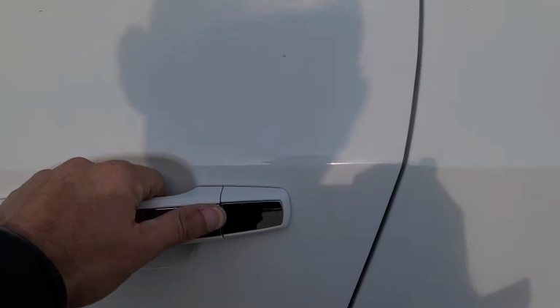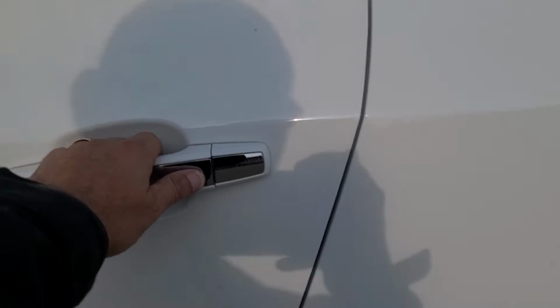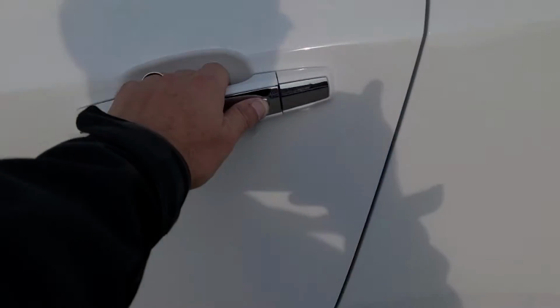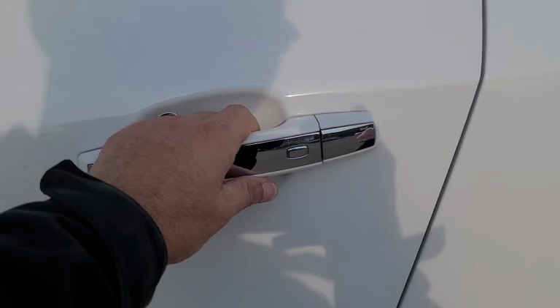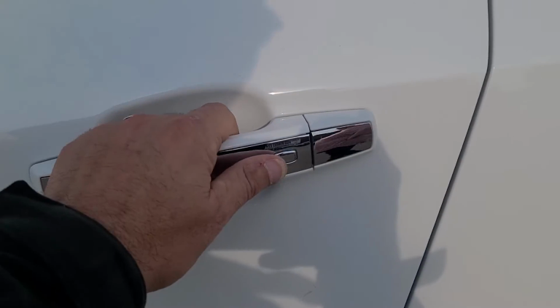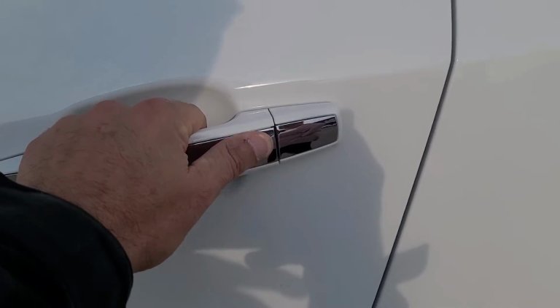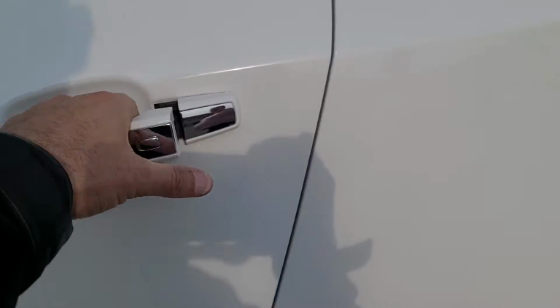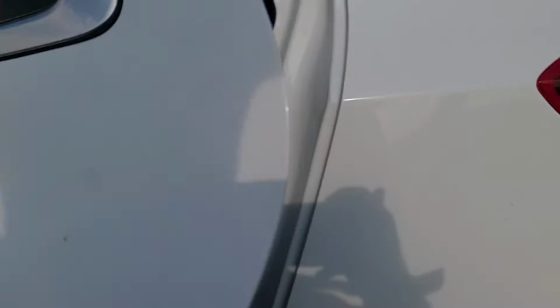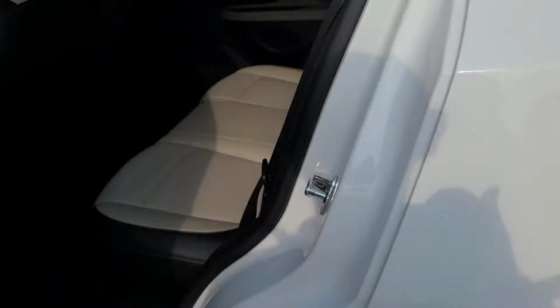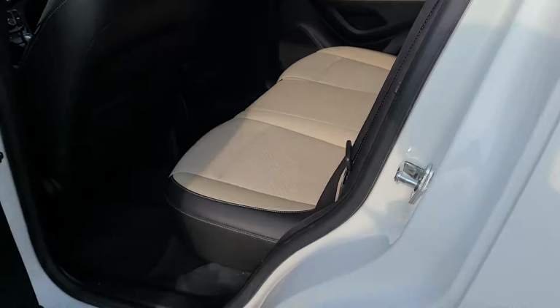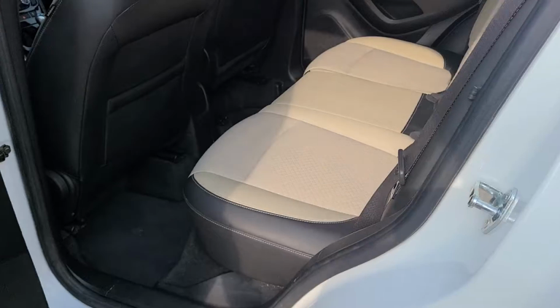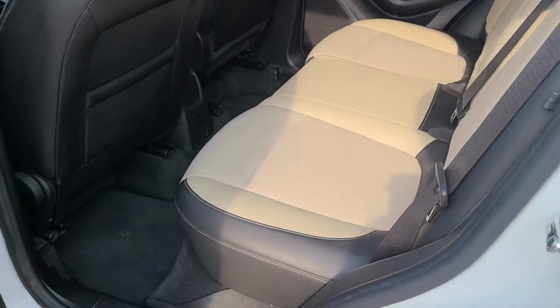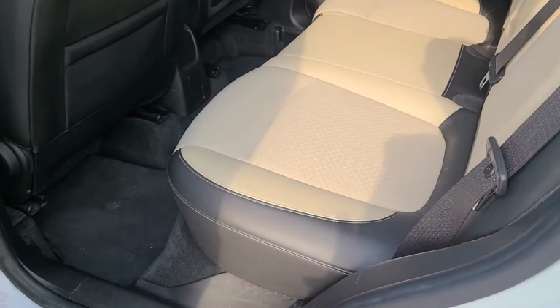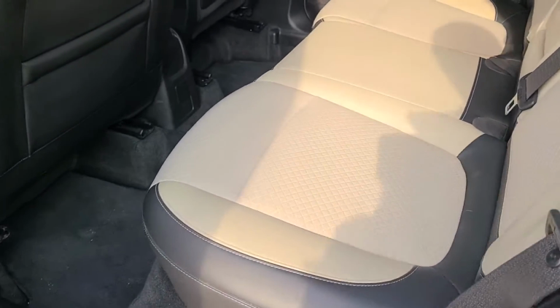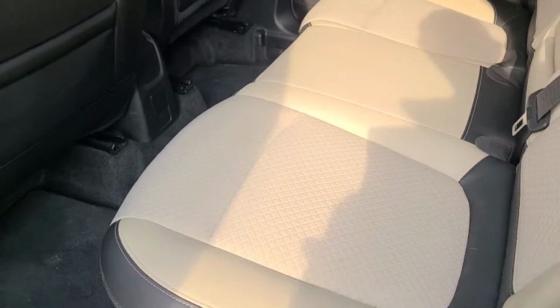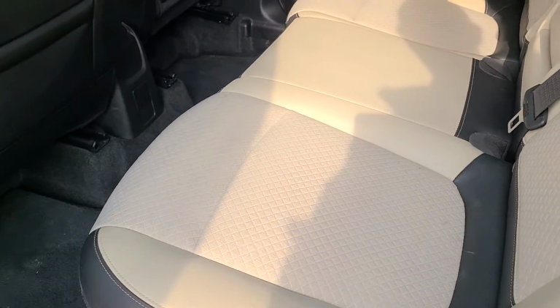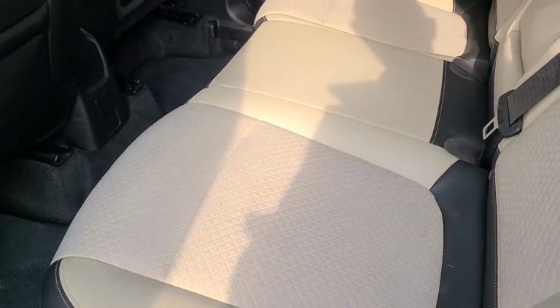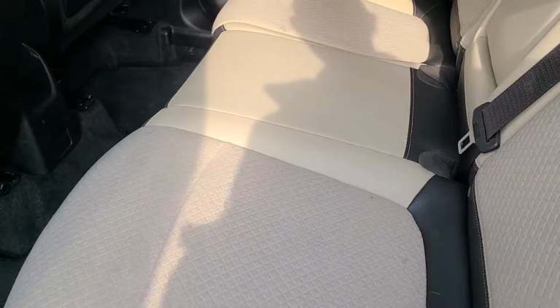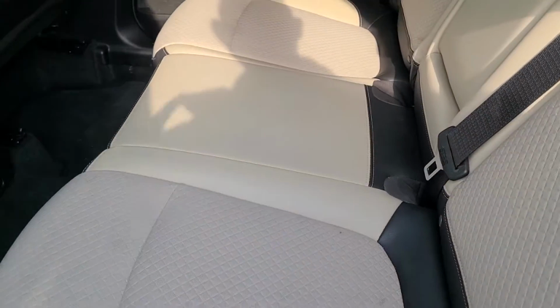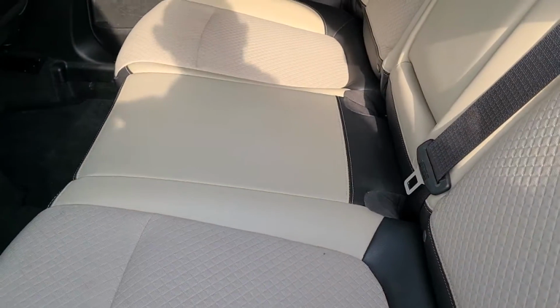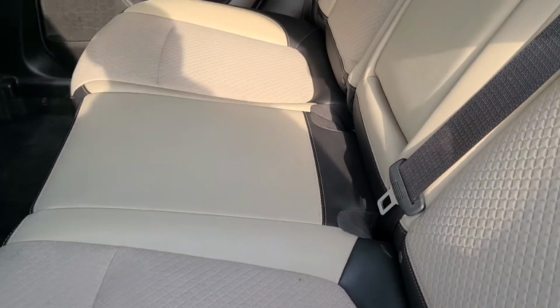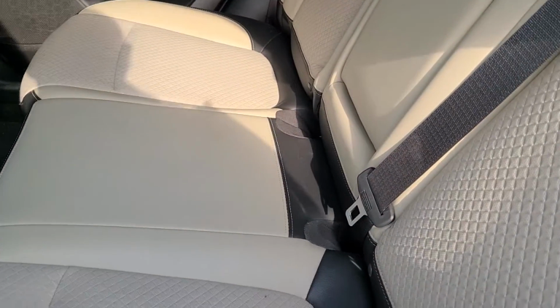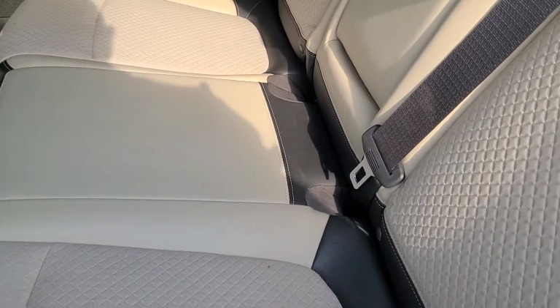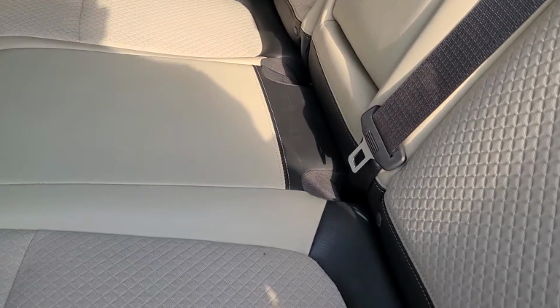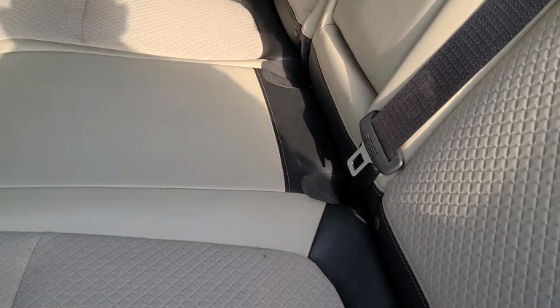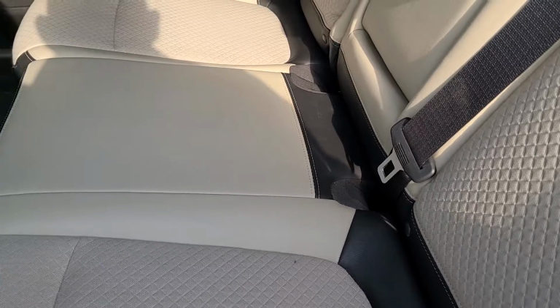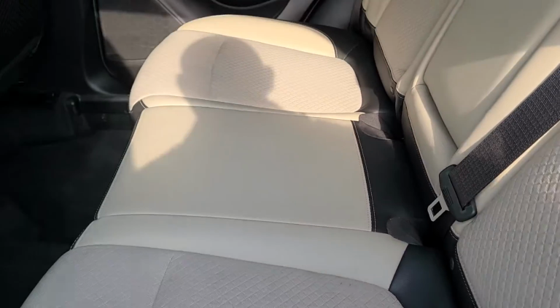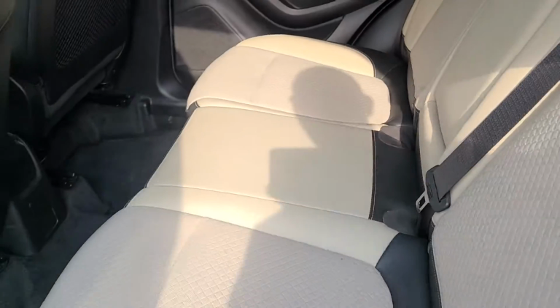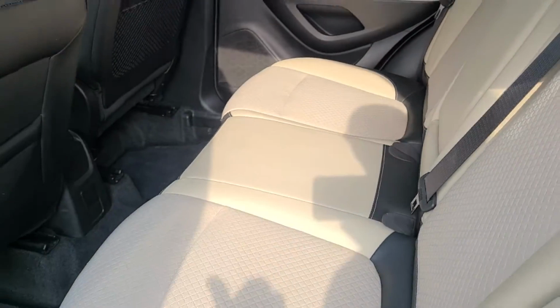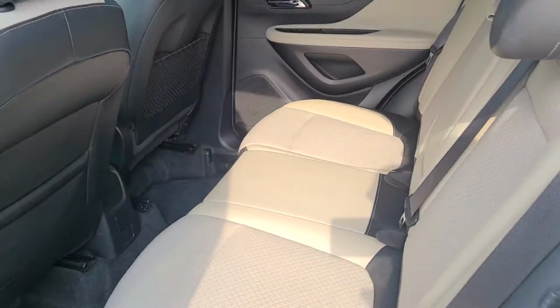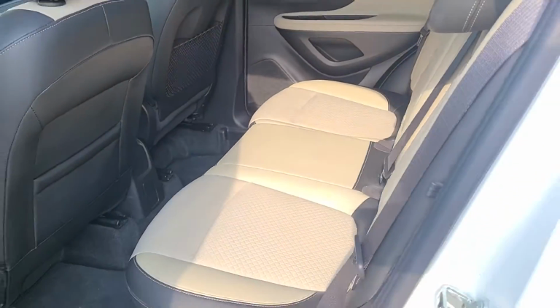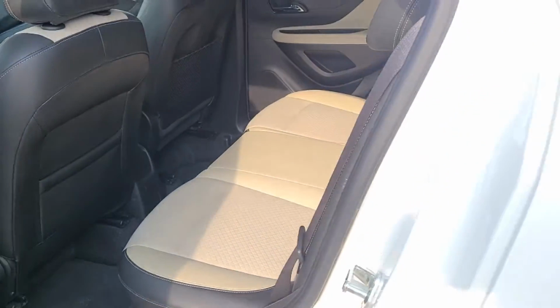Keyless entry on all four doors. It does have combination cloth and leather seats — a nice cream colored cloth that's going to go a long ways in keeping it cool in the summer.